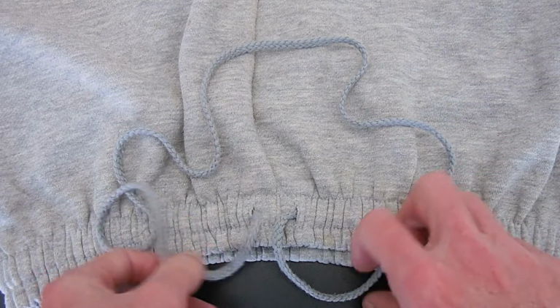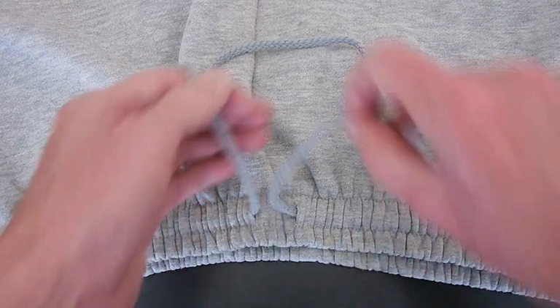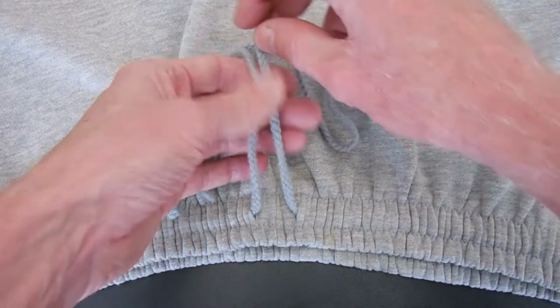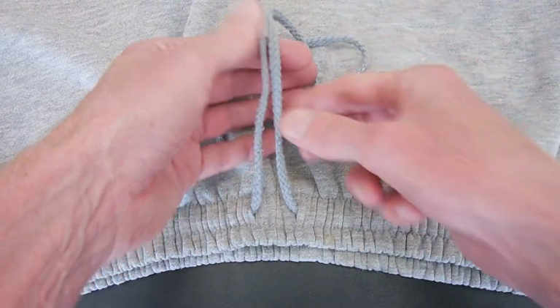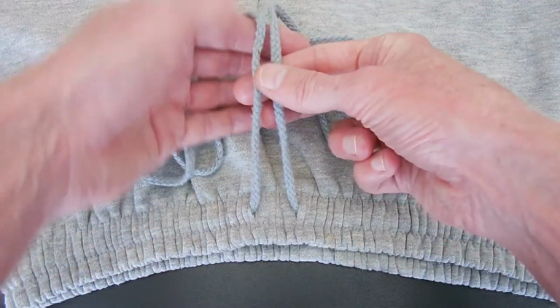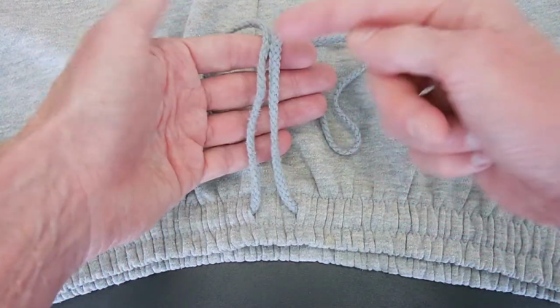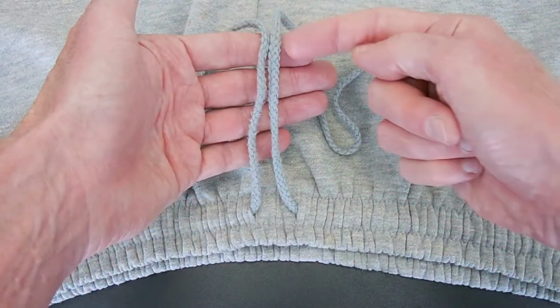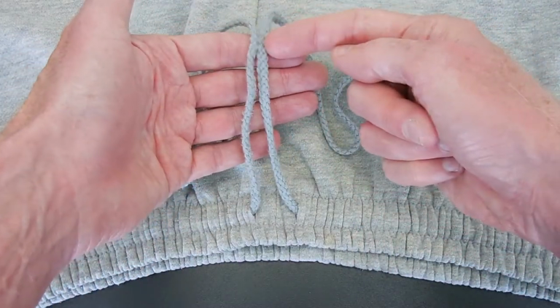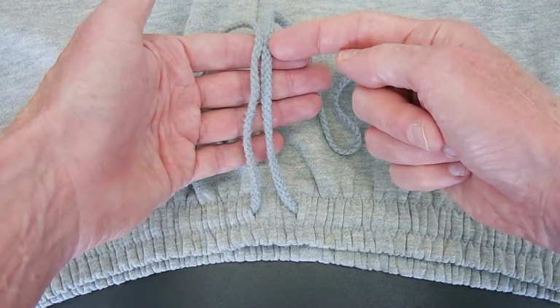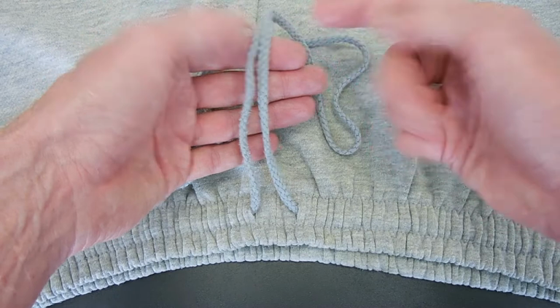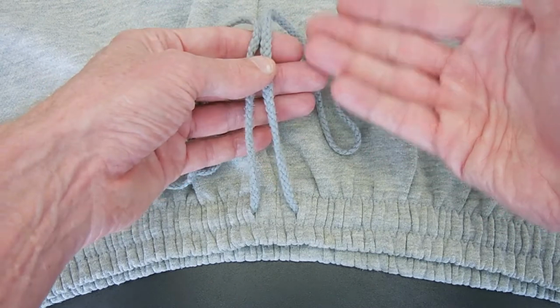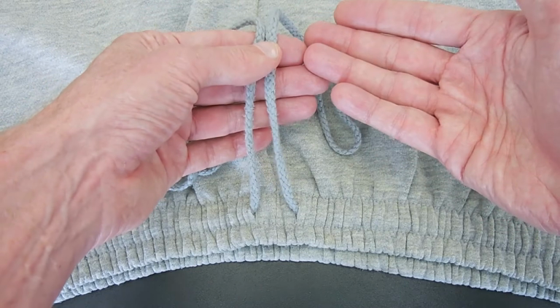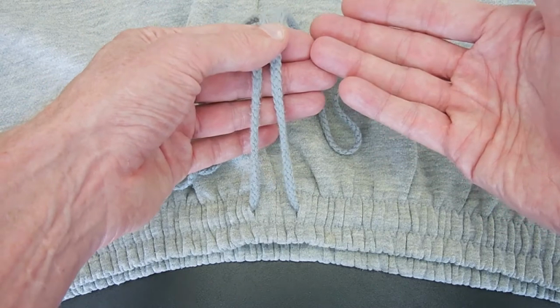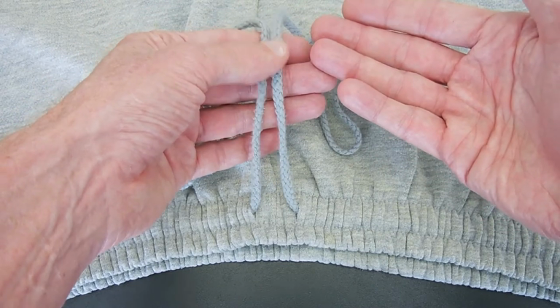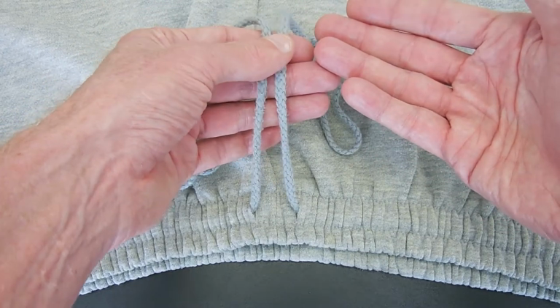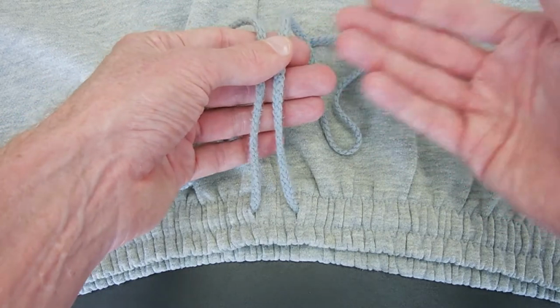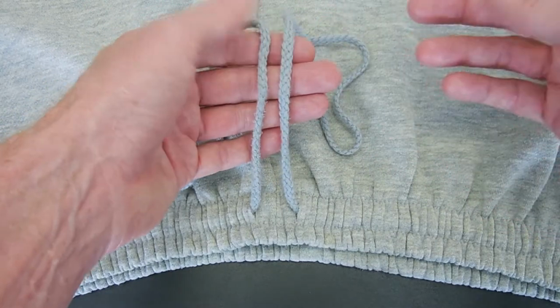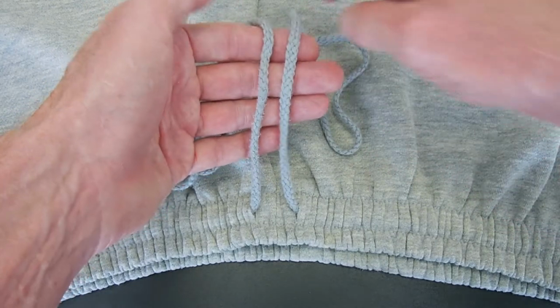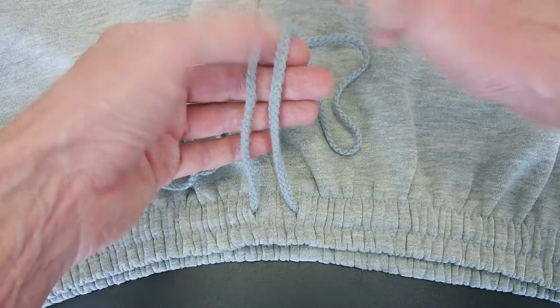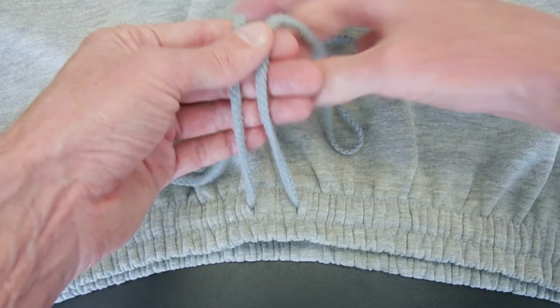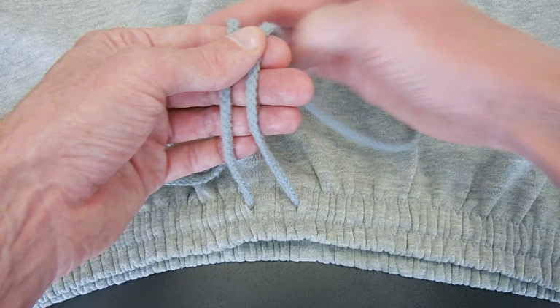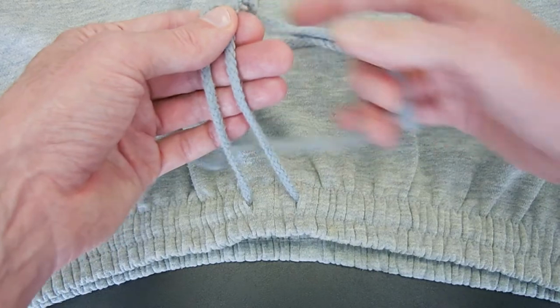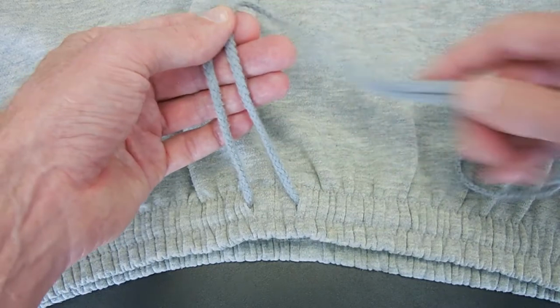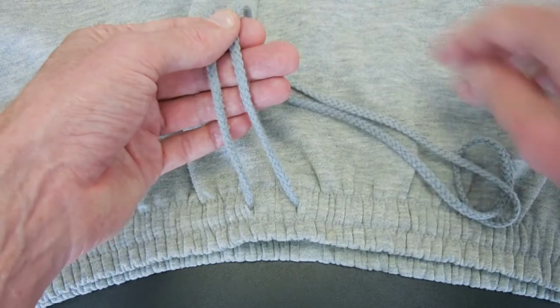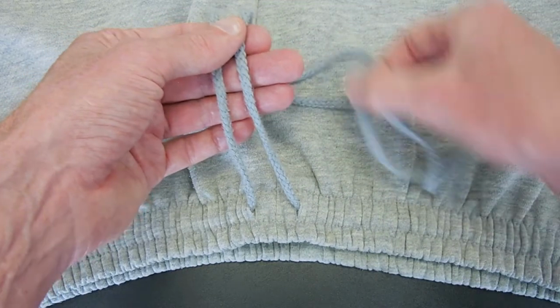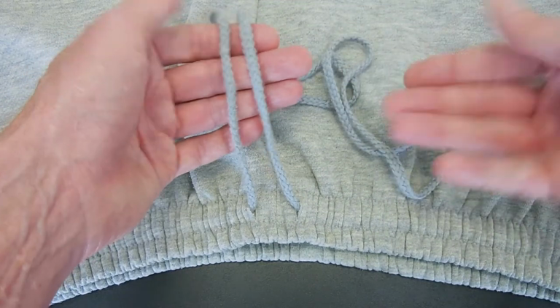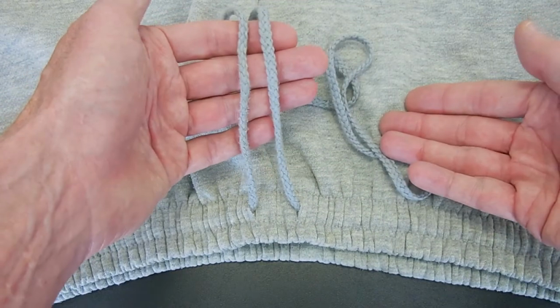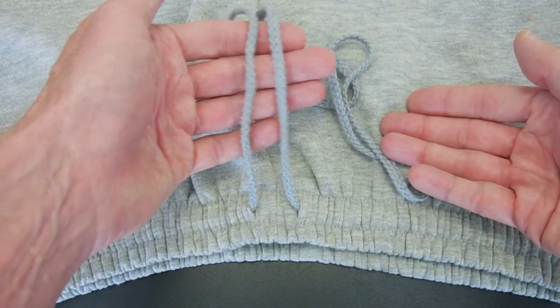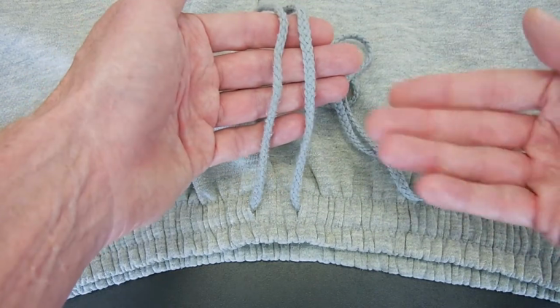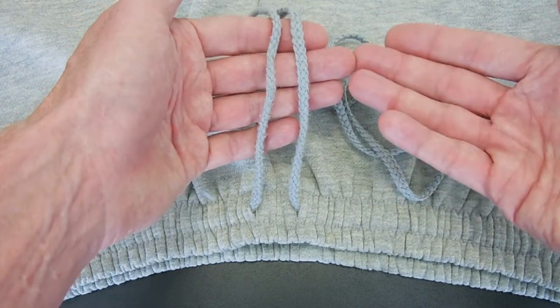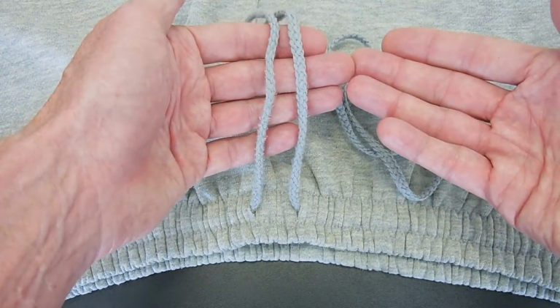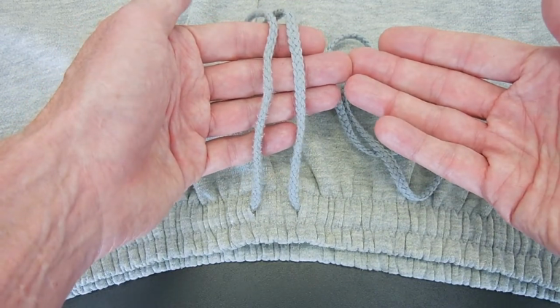Now unlike regular drawstrings that have two separate ends to work with, and which most people just use their regular shoelace knot, these are complicated by the fact that the ends are looped together. So we need a slightly modified technique.